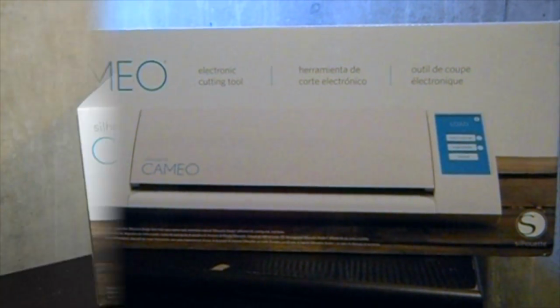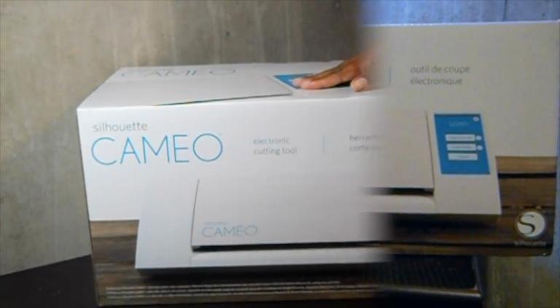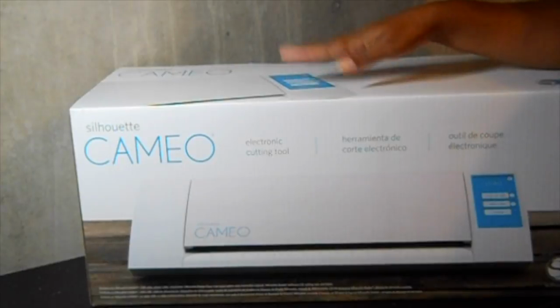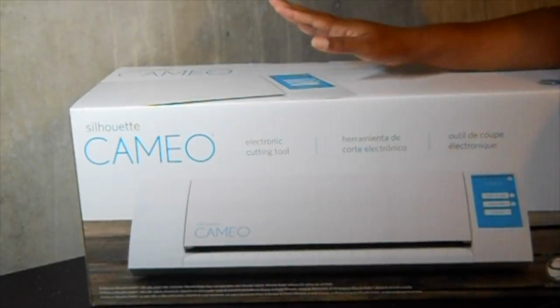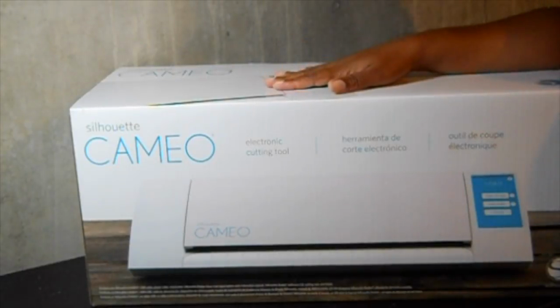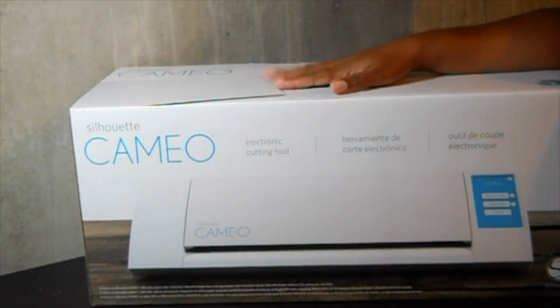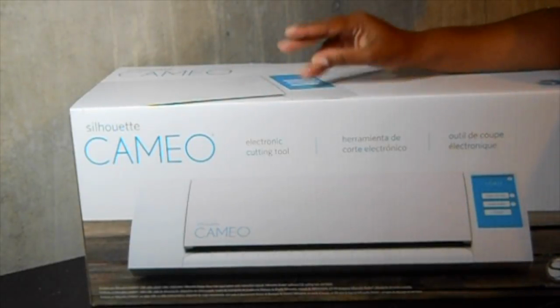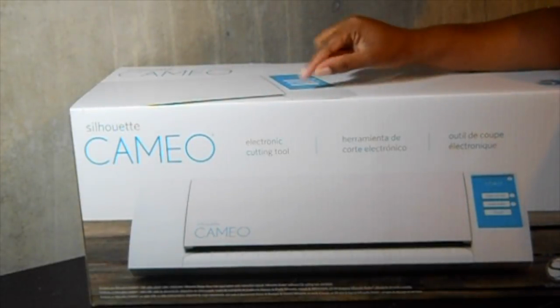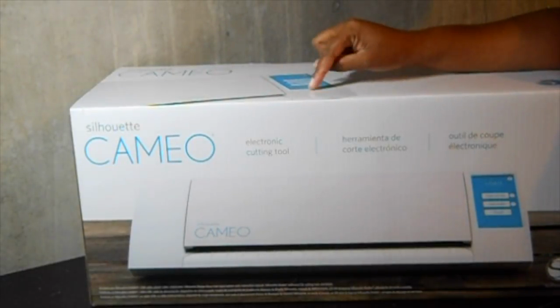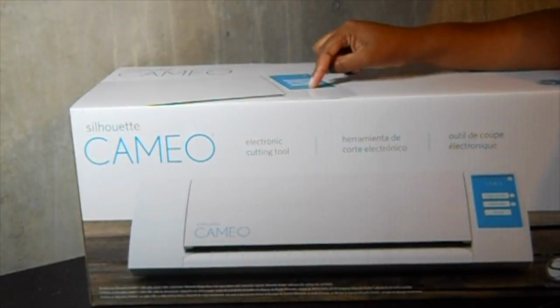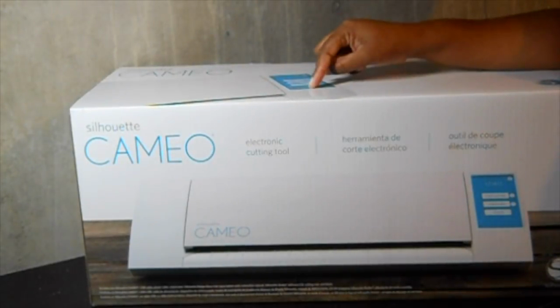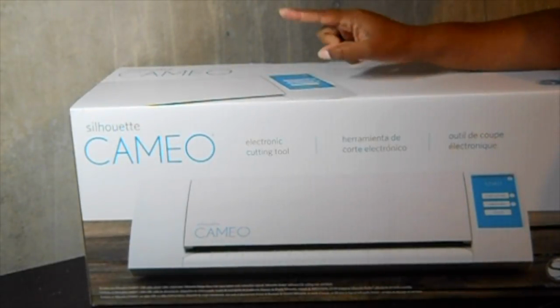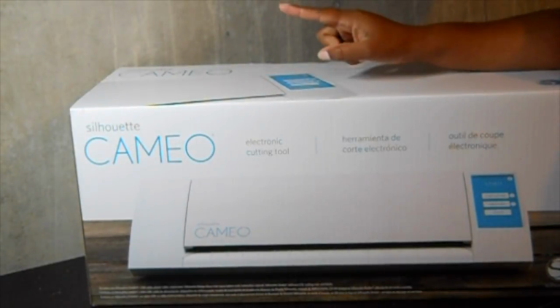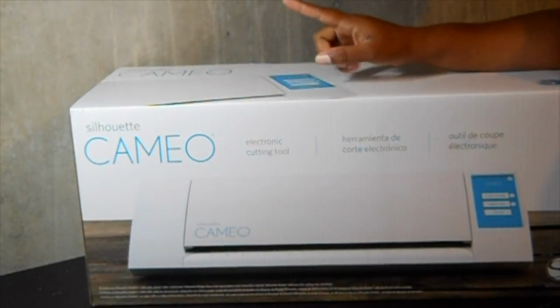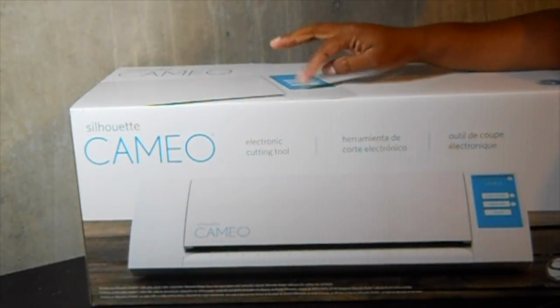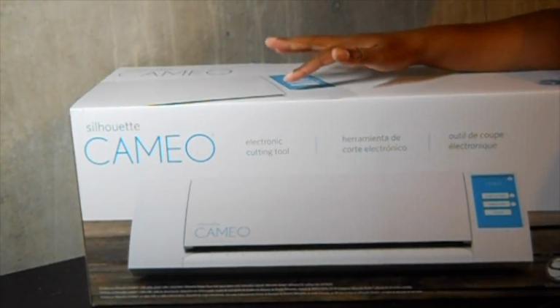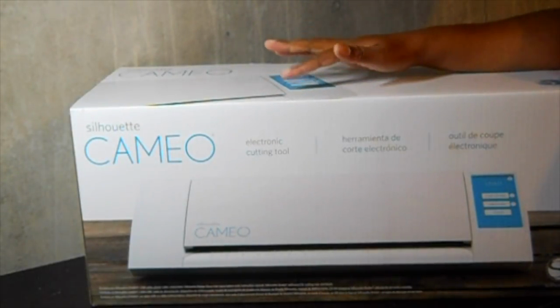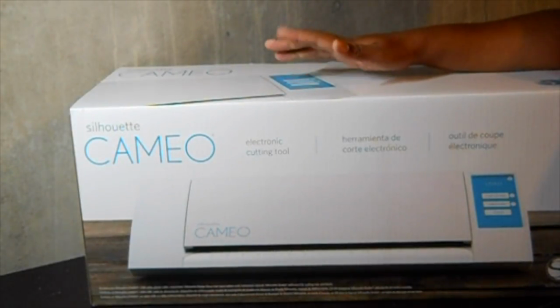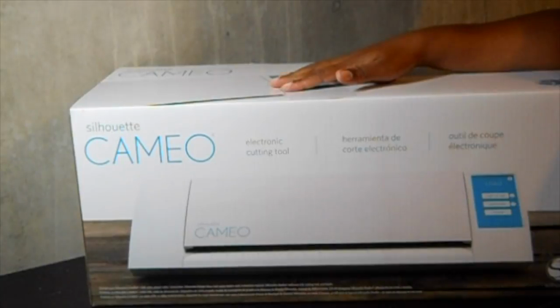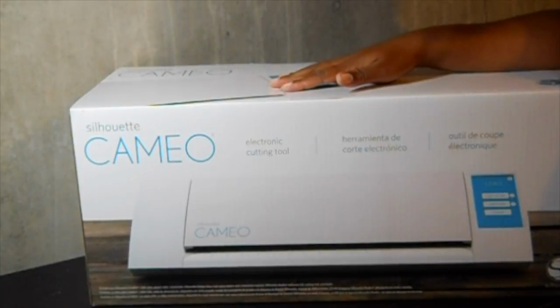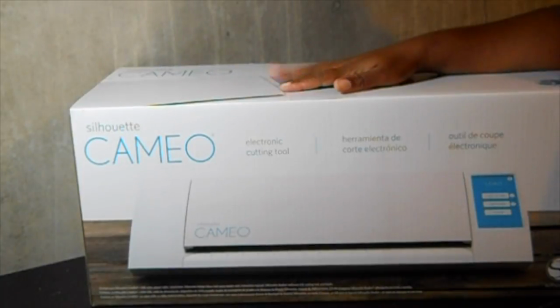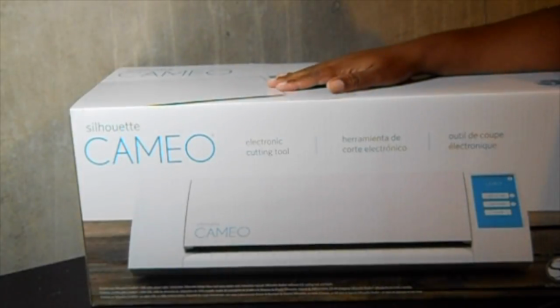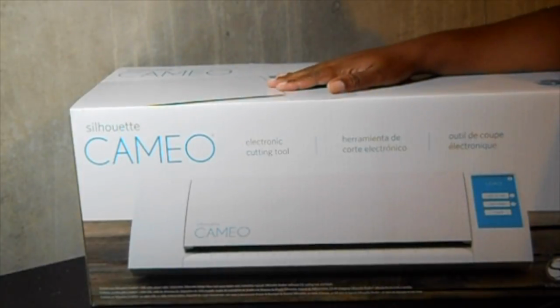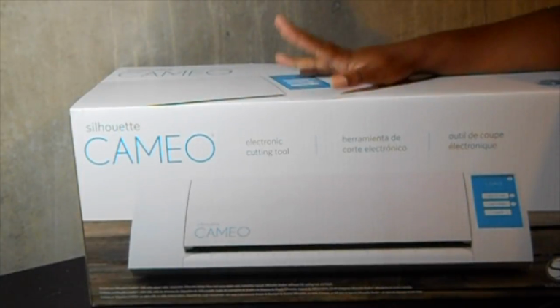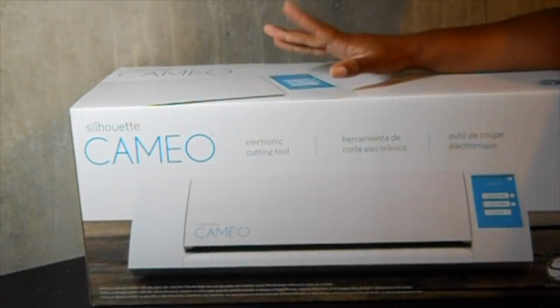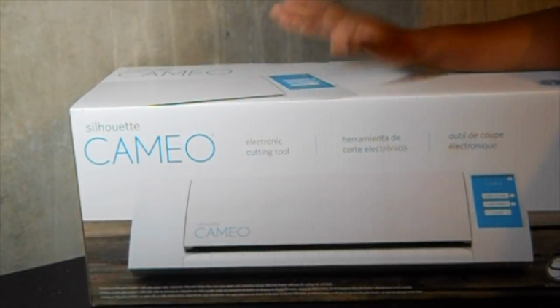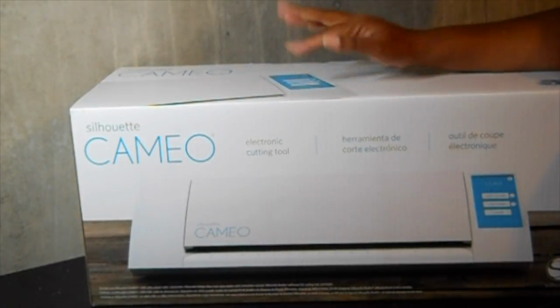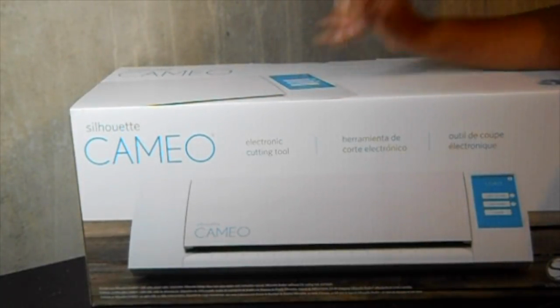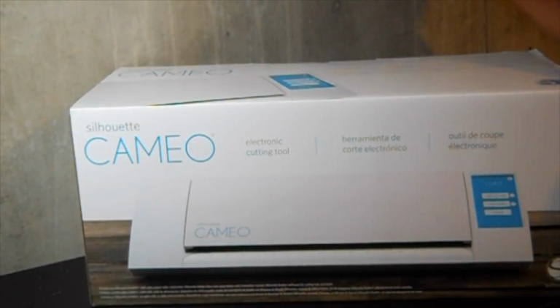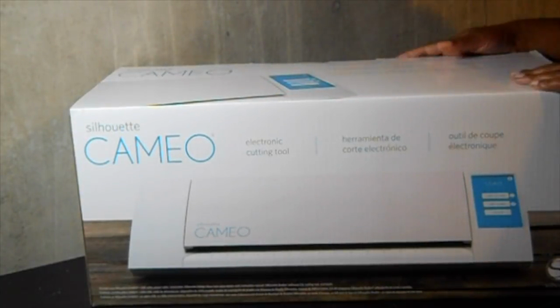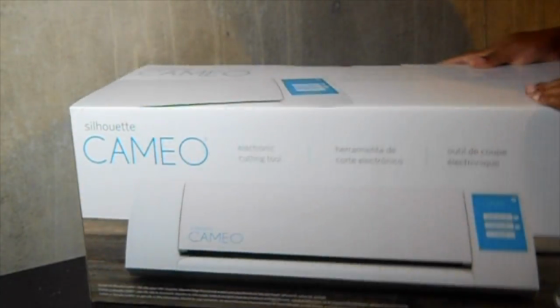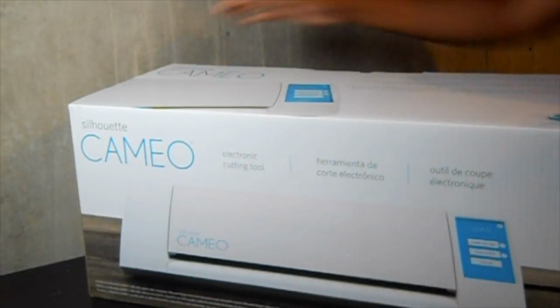Okay, so I got the bundle and I picked this up at Michael's. It was $269 I believe for the bundle. And yeah, I'm excited to see what's in here.